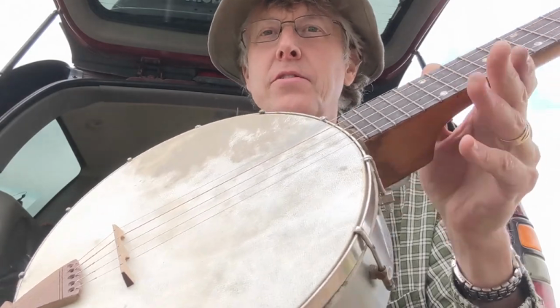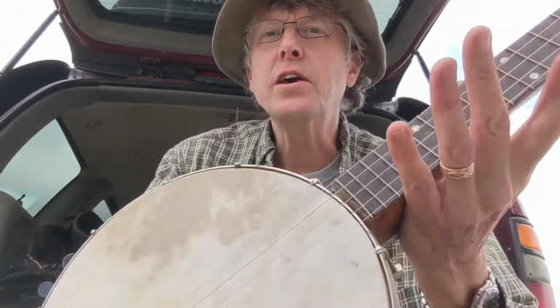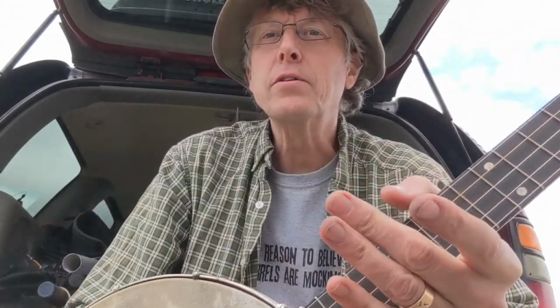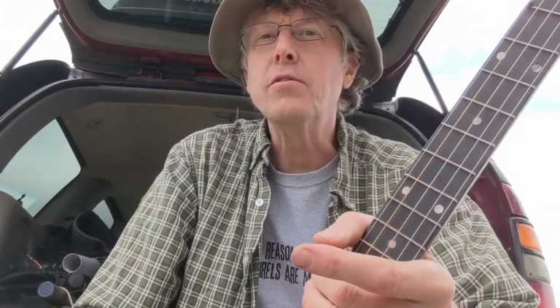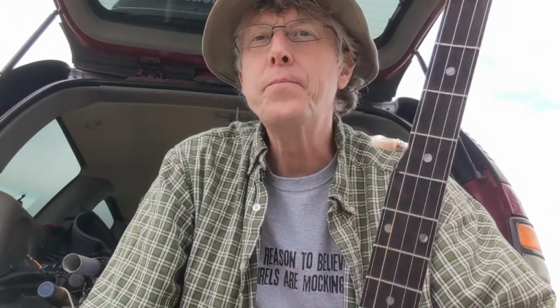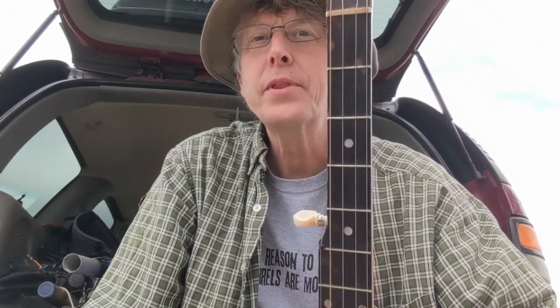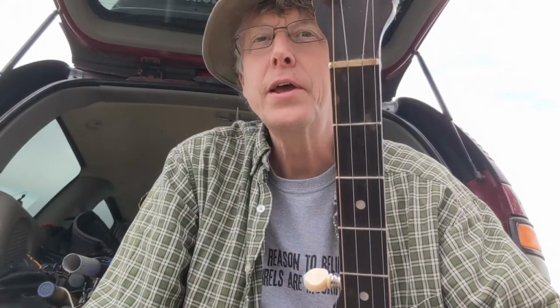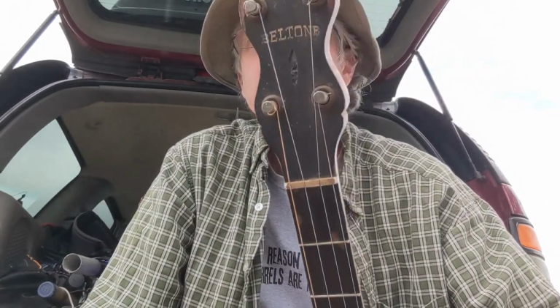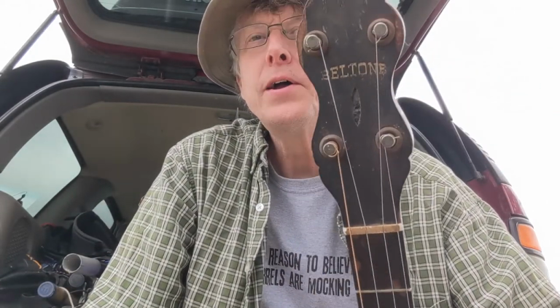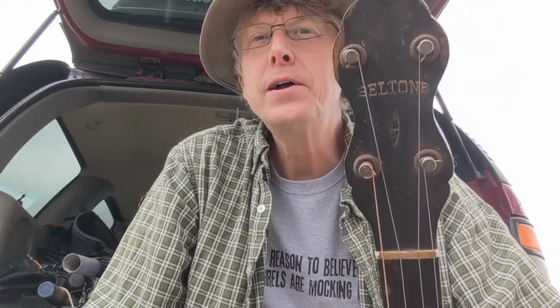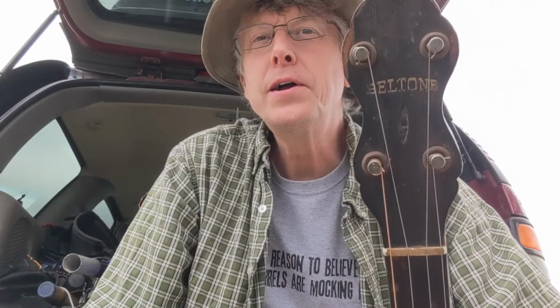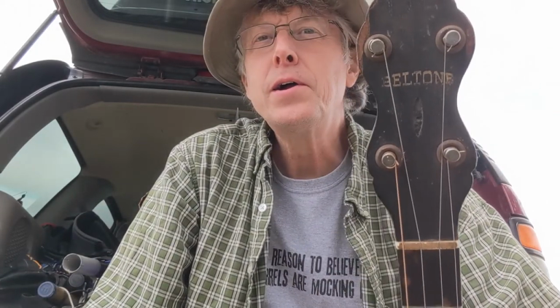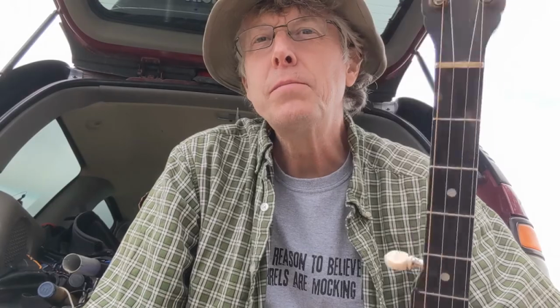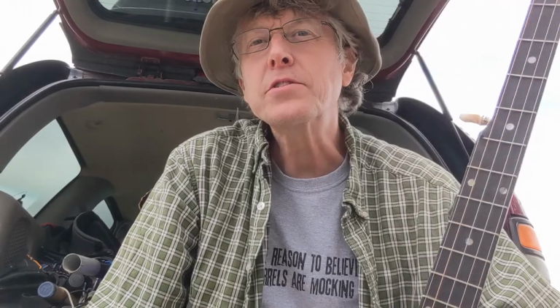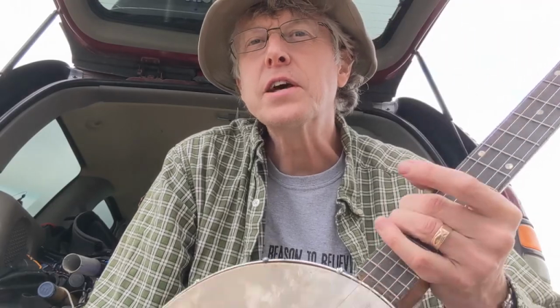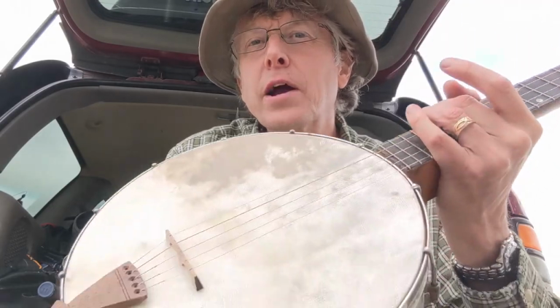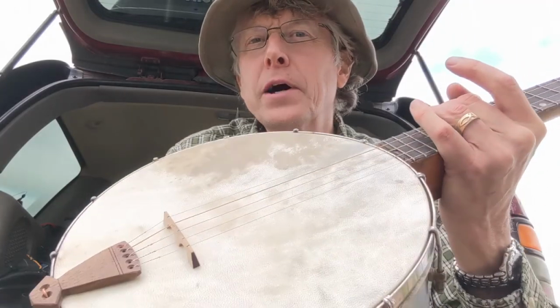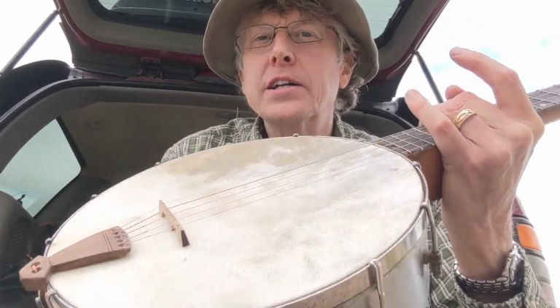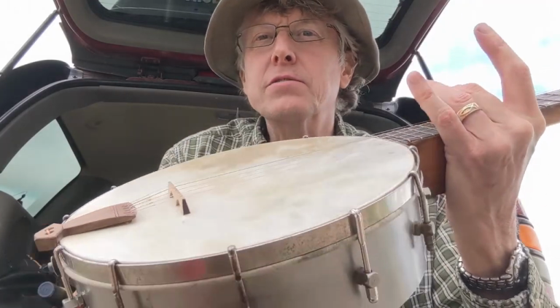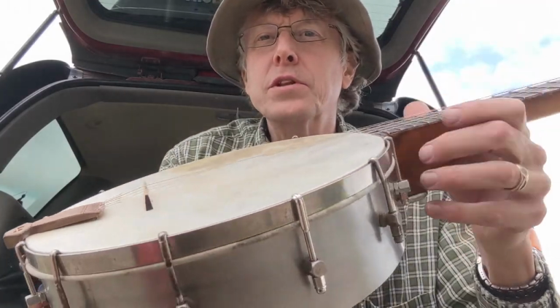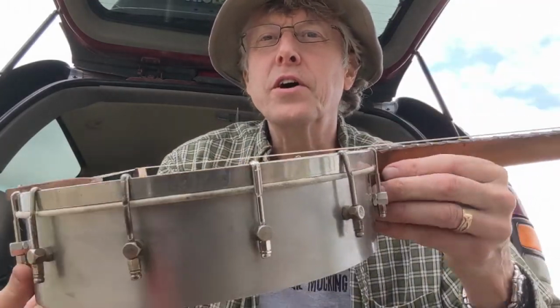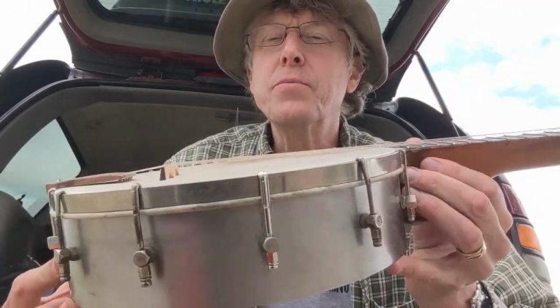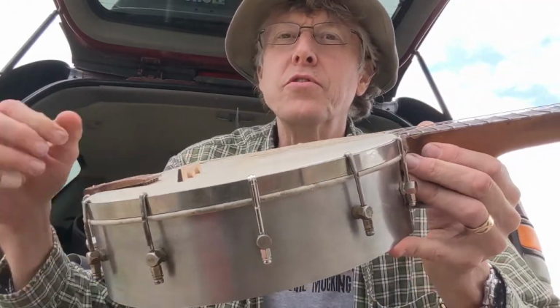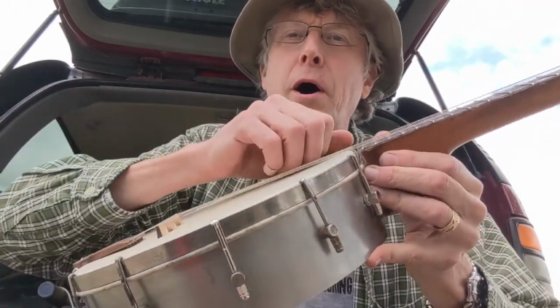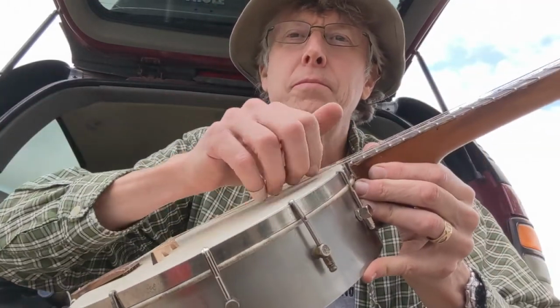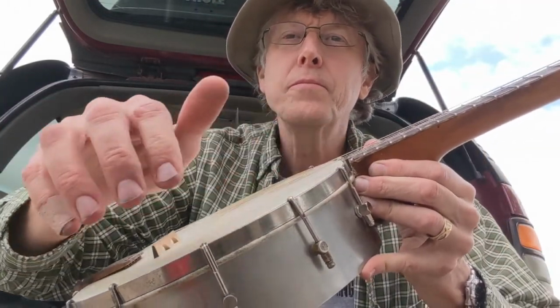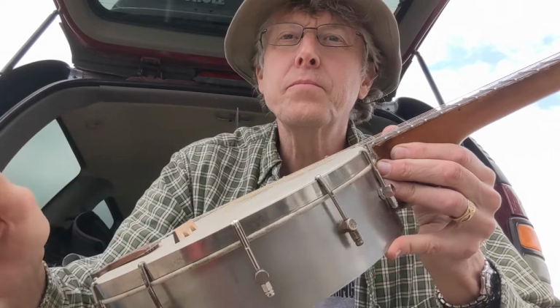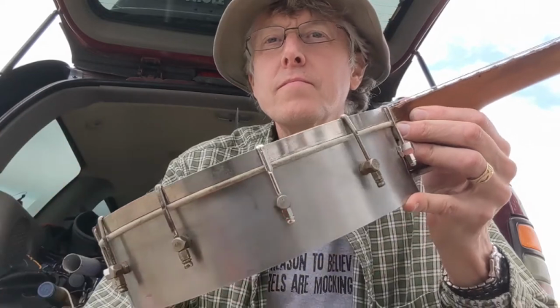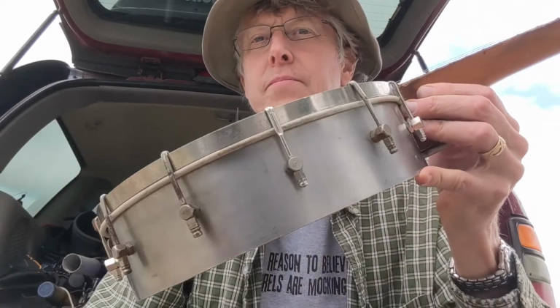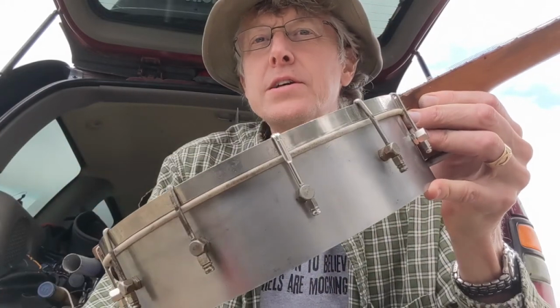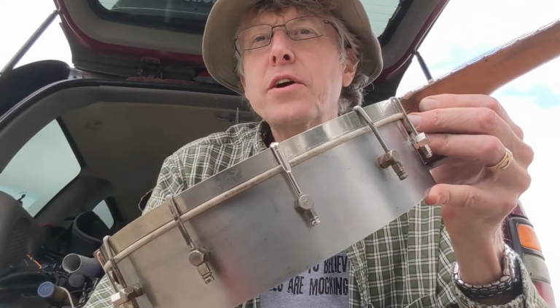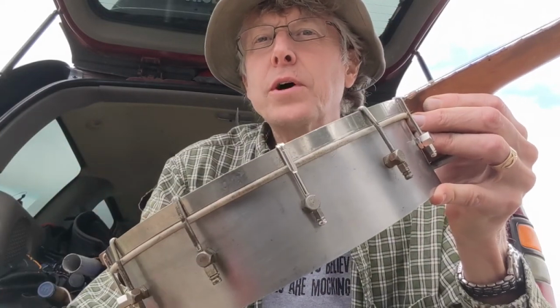Anyway, that's the Bell-Tone. It actually does have a rather bell-like tone with this steel pot. Thanks for watching.